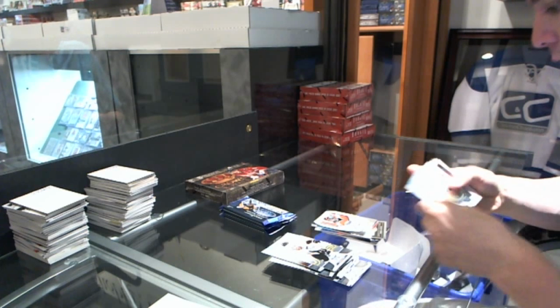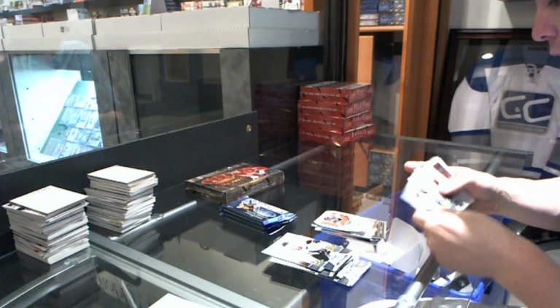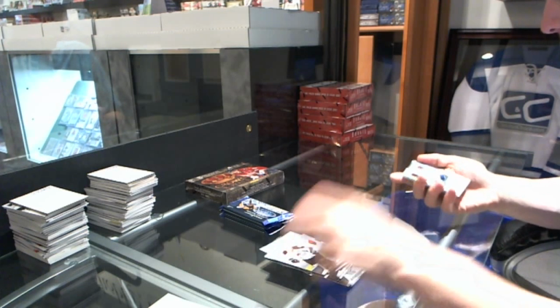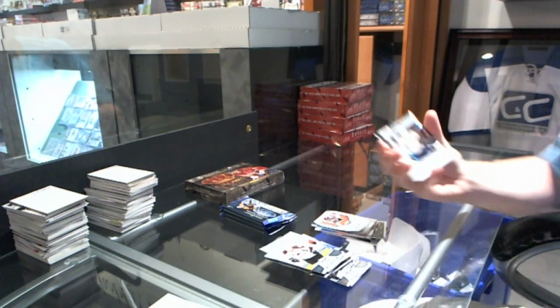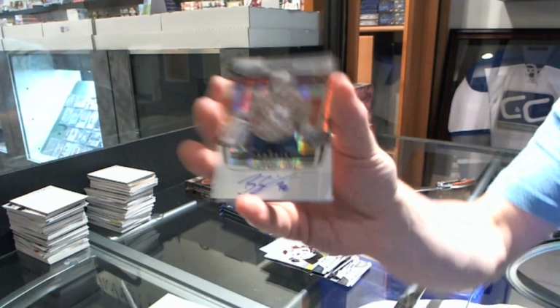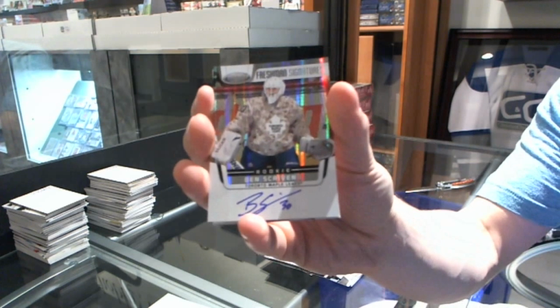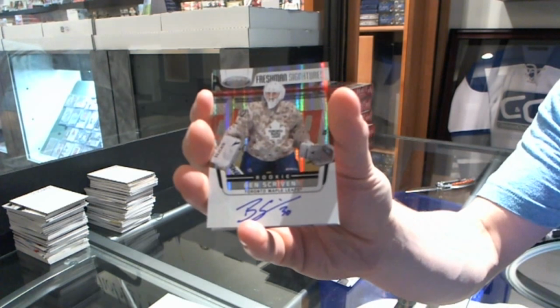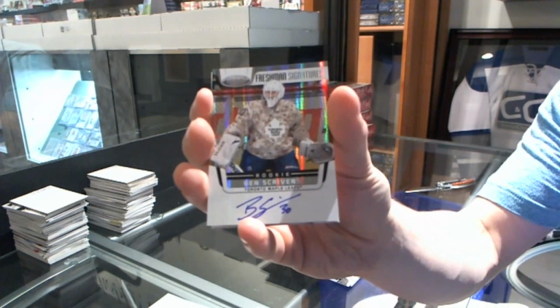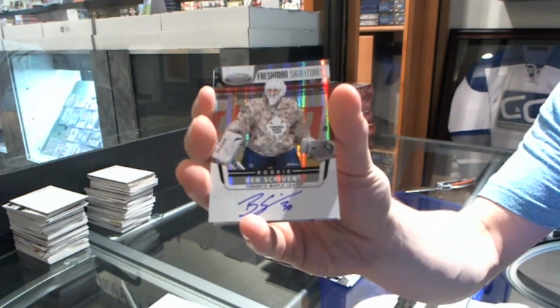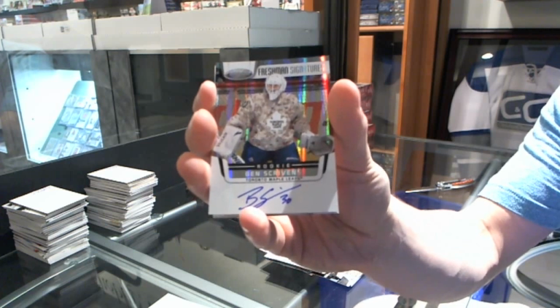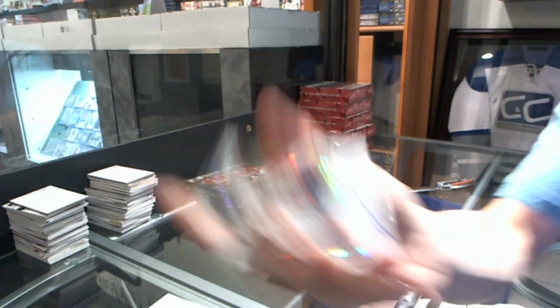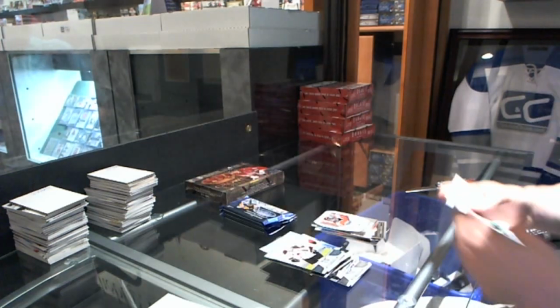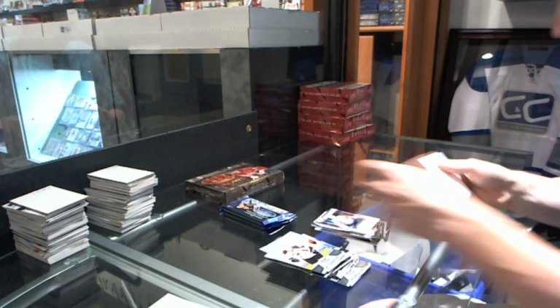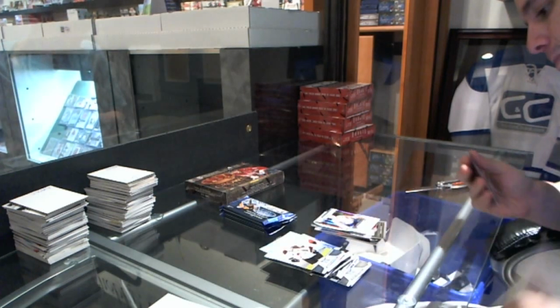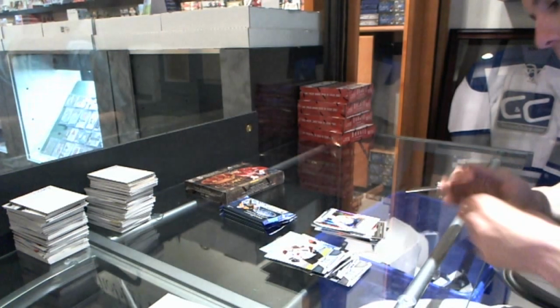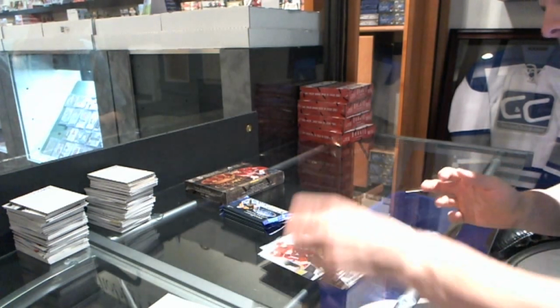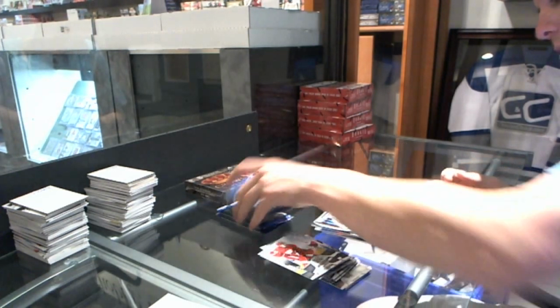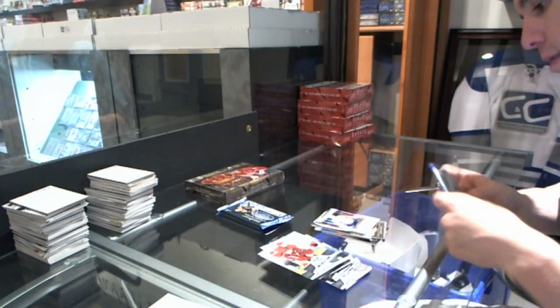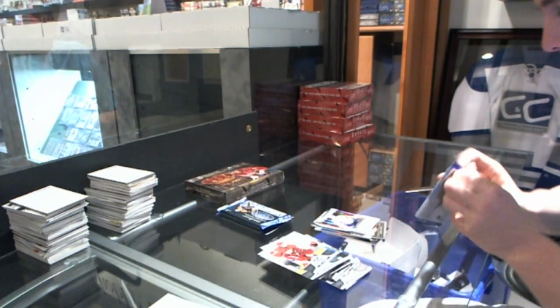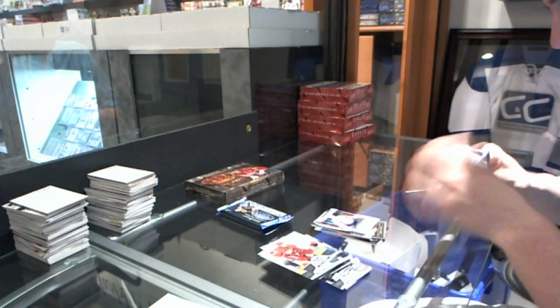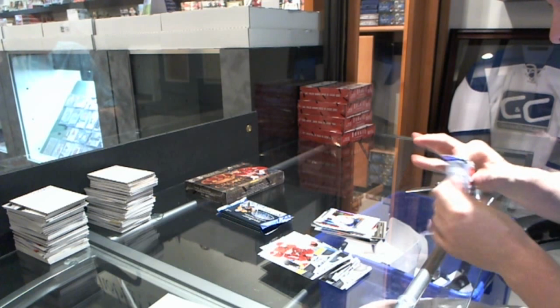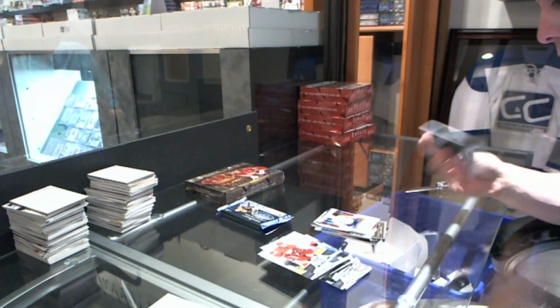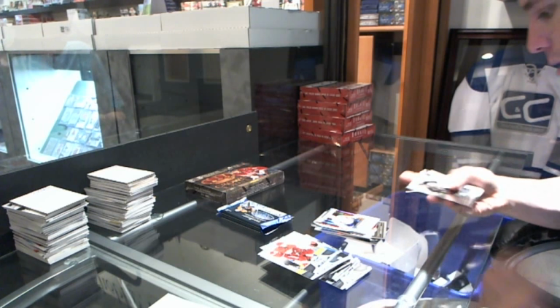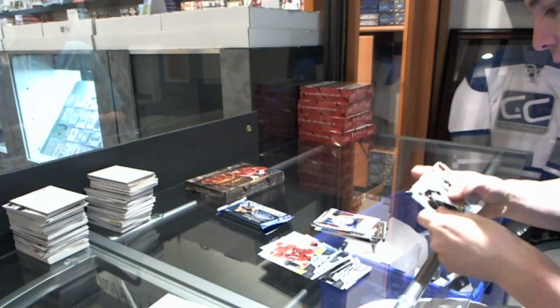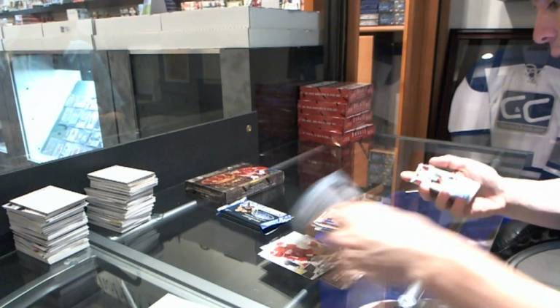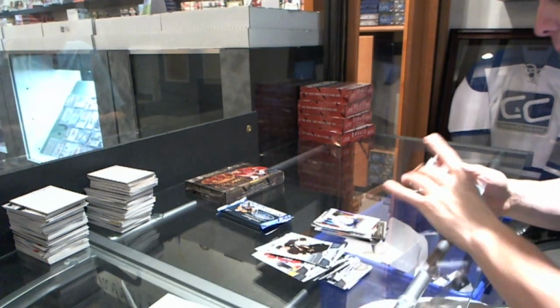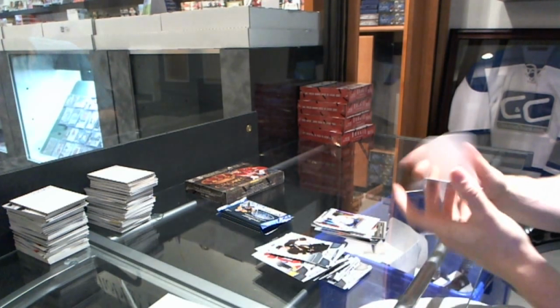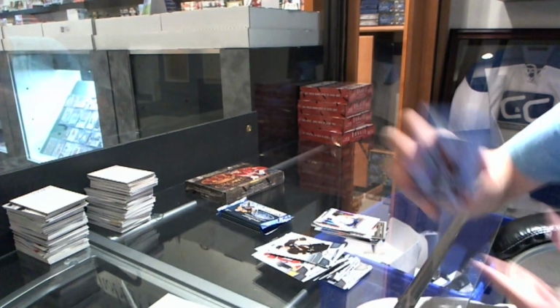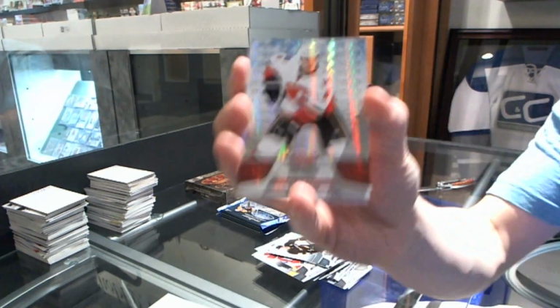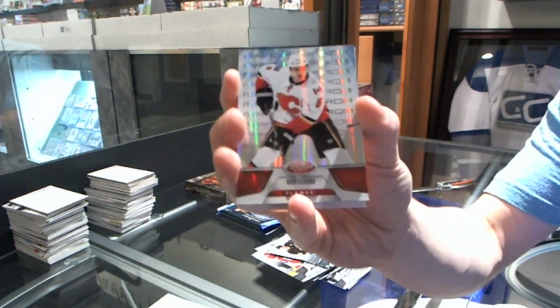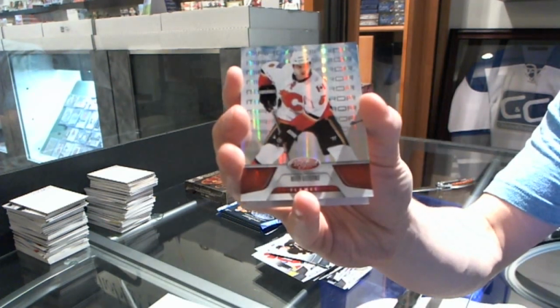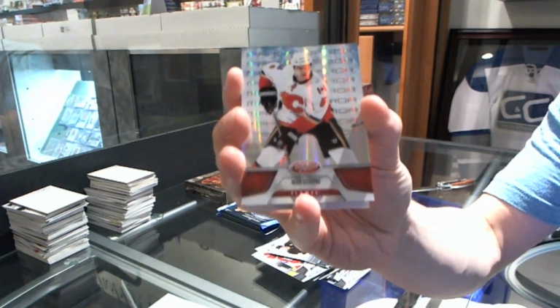We've got a Freshman Signatures, Ben Scribbins. We've got a Mirror Red, number 2199, Mark Giordano.